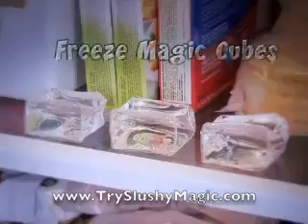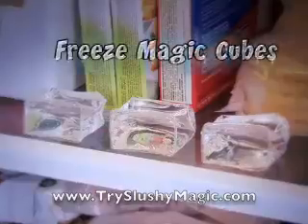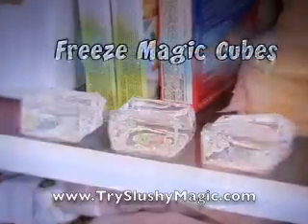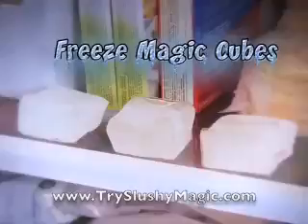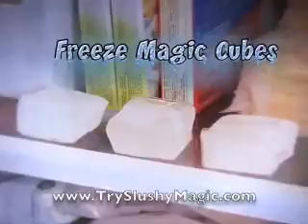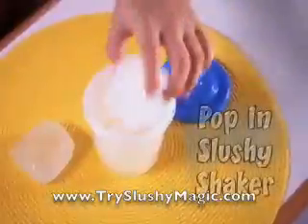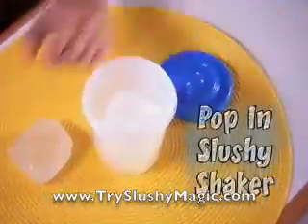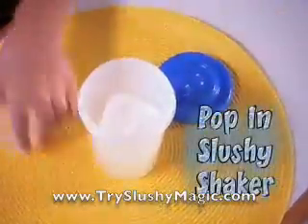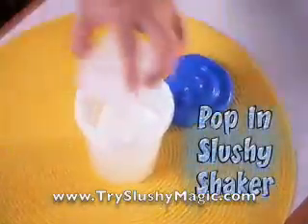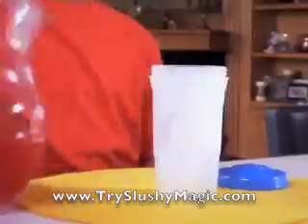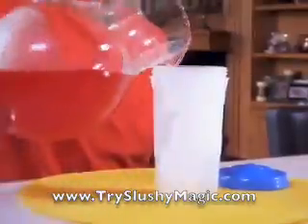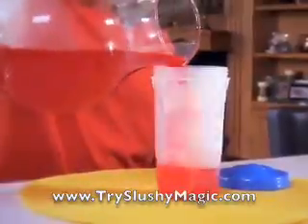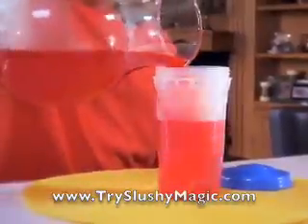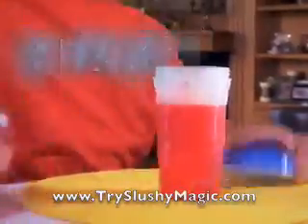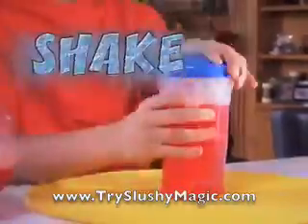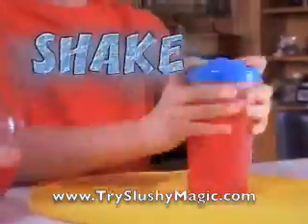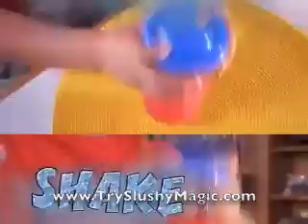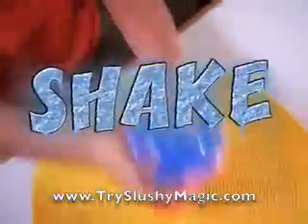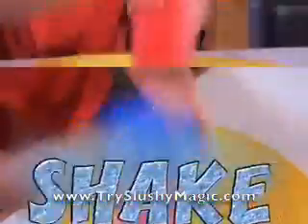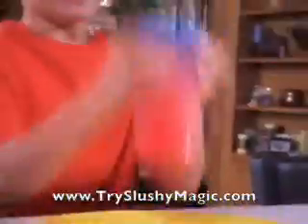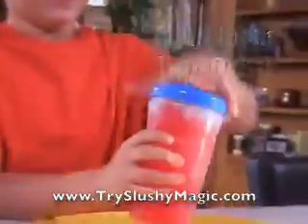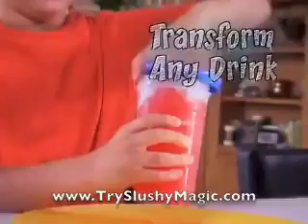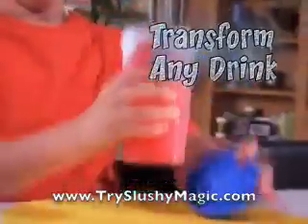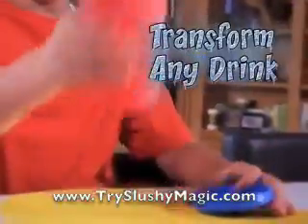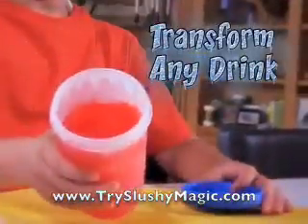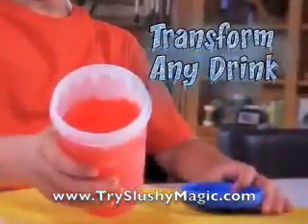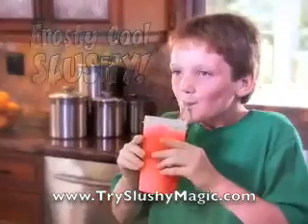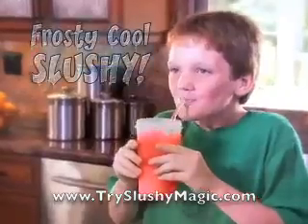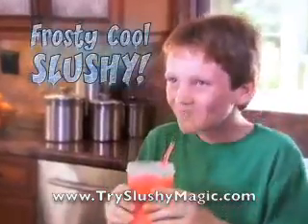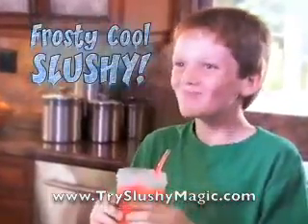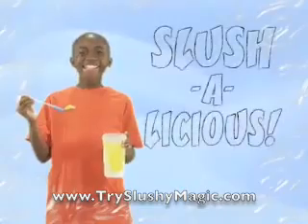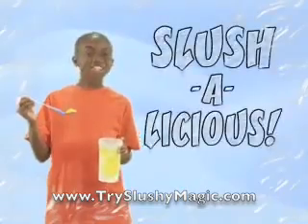Just freeze the magic cubes, pop them in the slushy shaker, add your favorite cold drink, then shake, shake, shake! And you'll instantly transform any drink into a frosty, cool slushy! It's slushalicious!